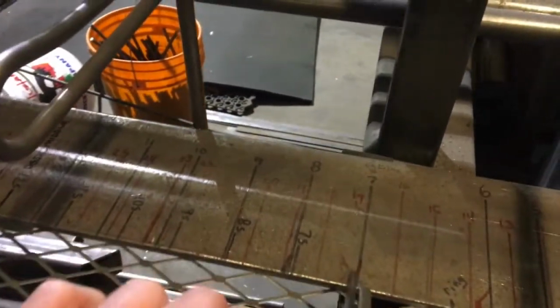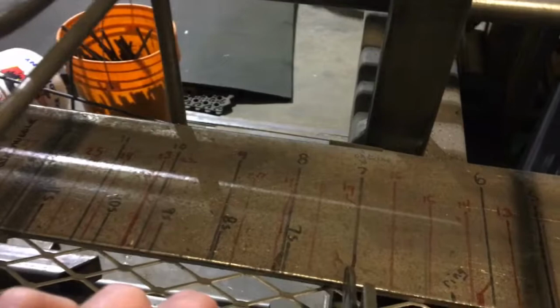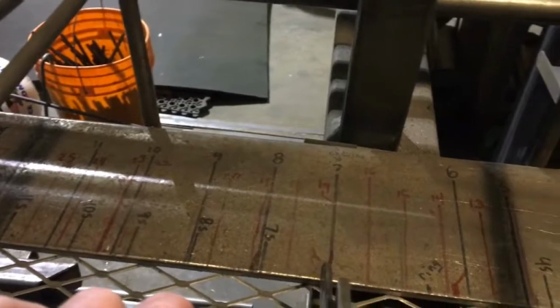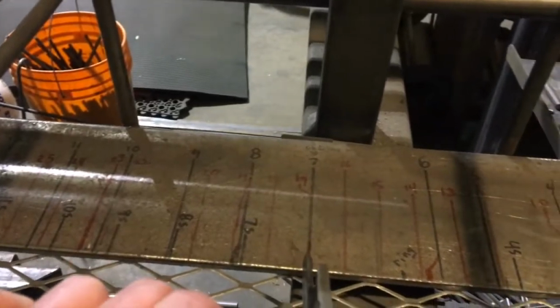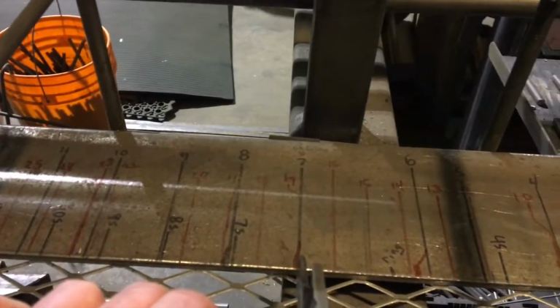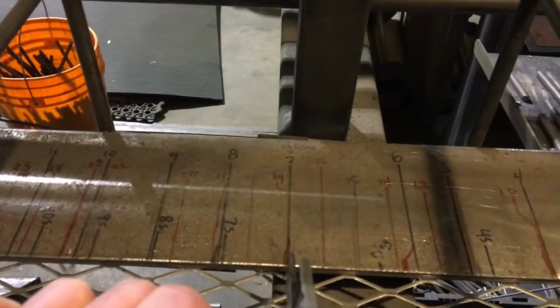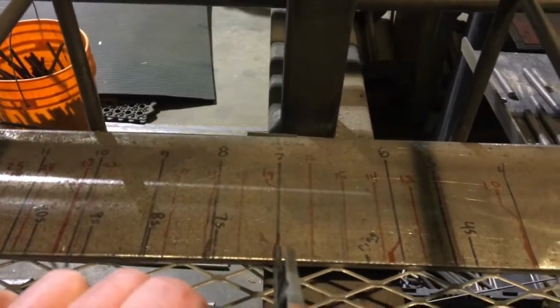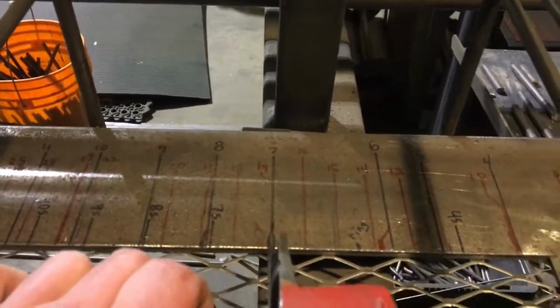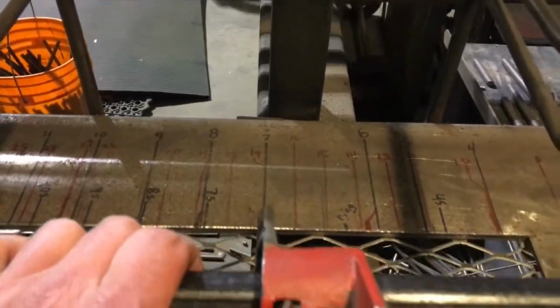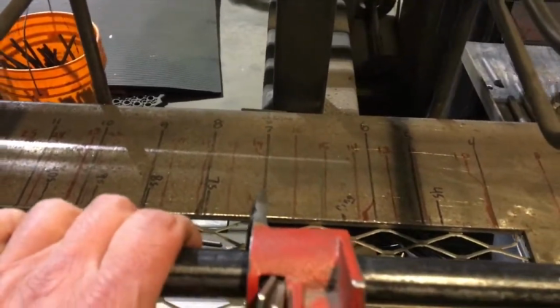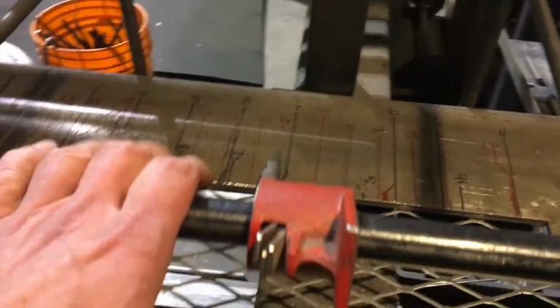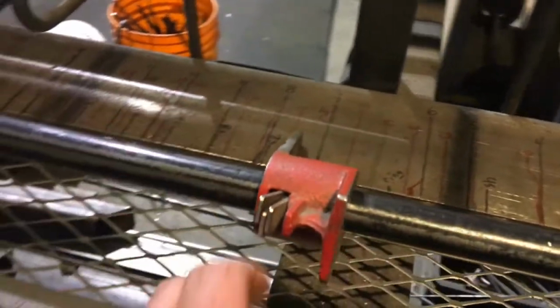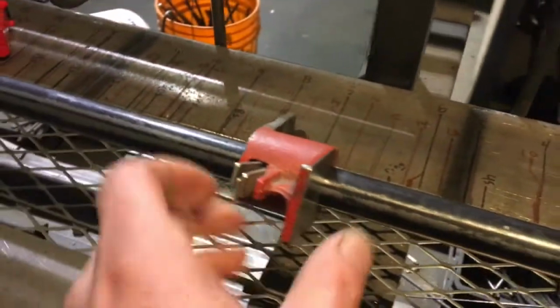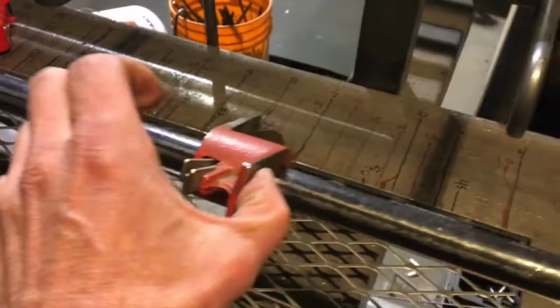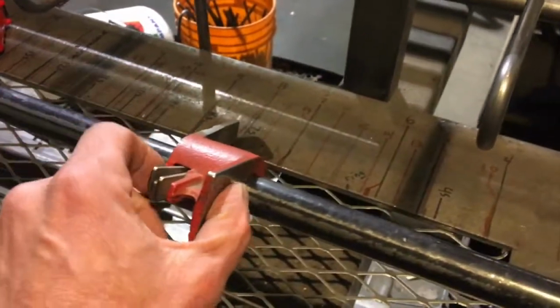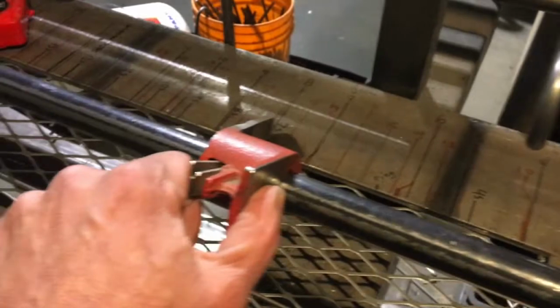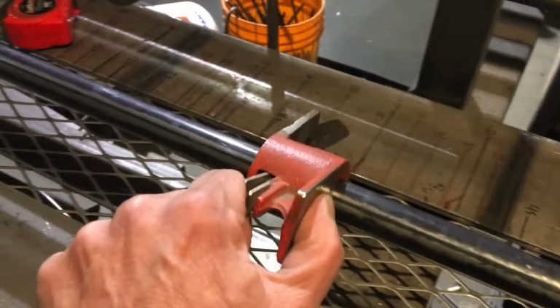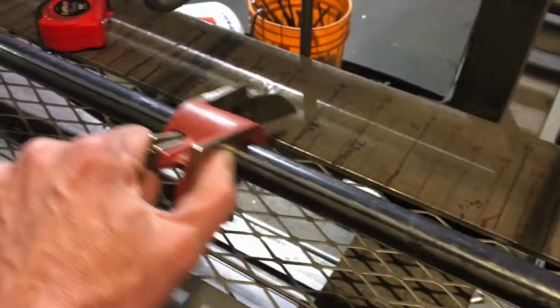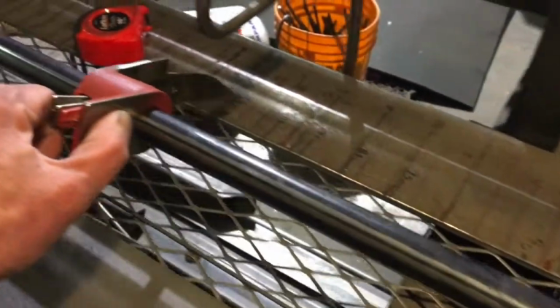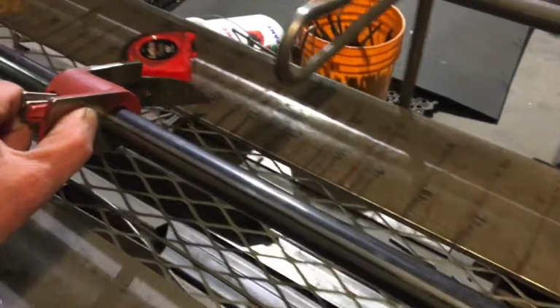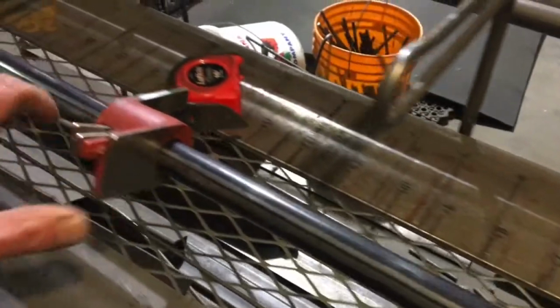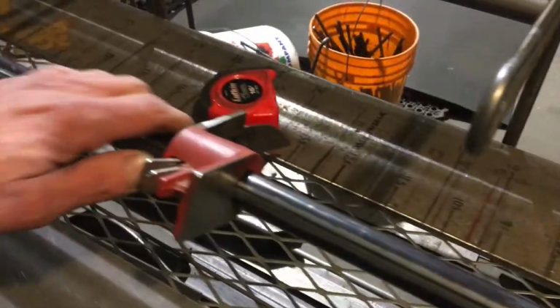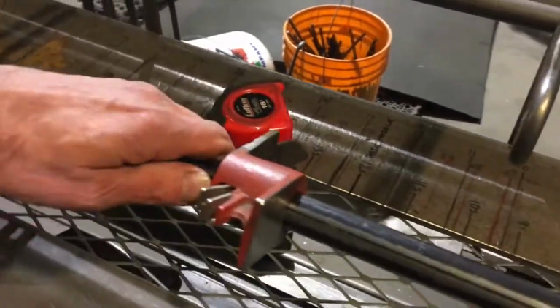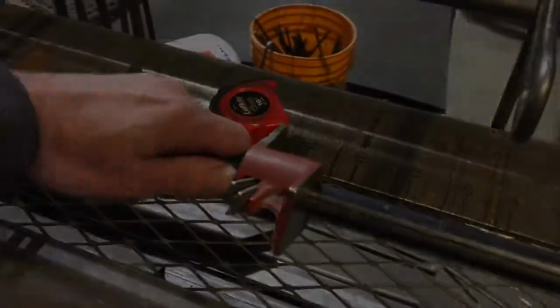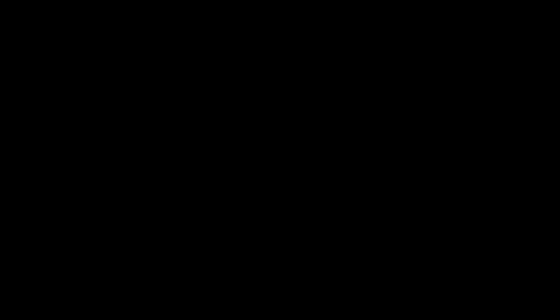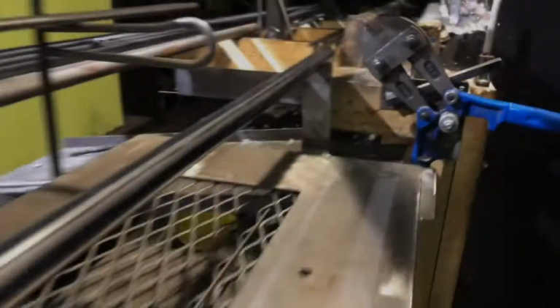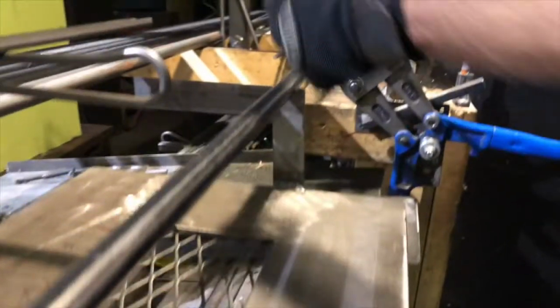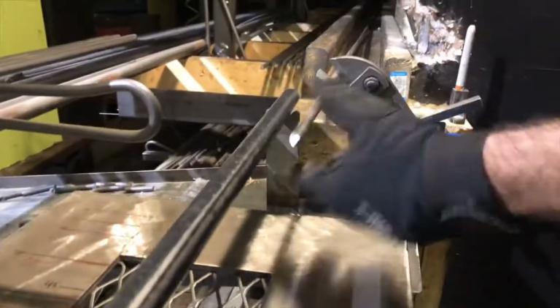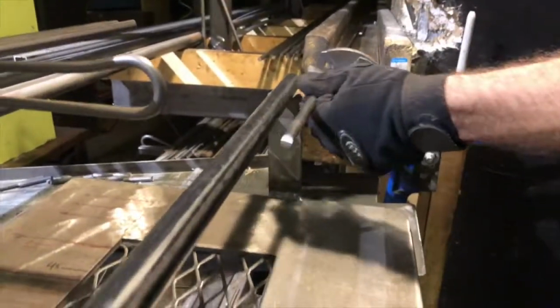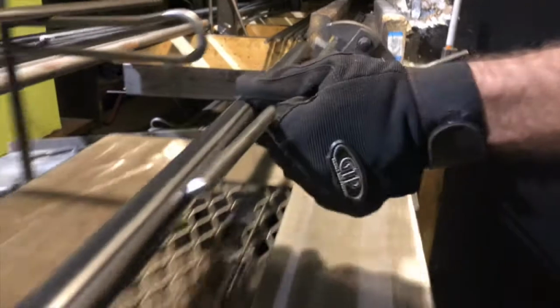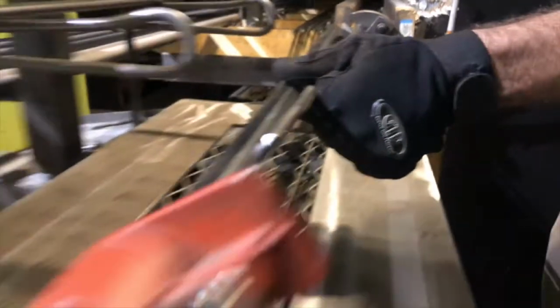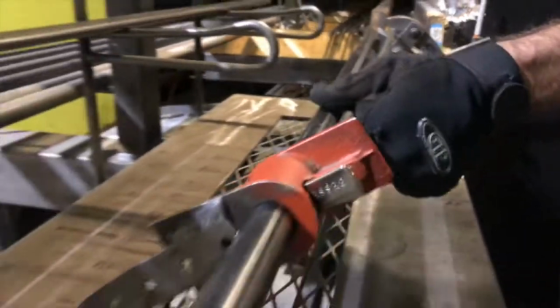I welded a little pointer onto the pipe clamp and I've got all my sizes marked on the bench here. So there's no measuring, no messing around. If I need a 16-inch leg, I point the pointer at 16 and boom — done.